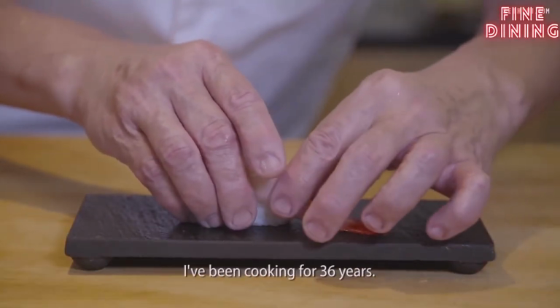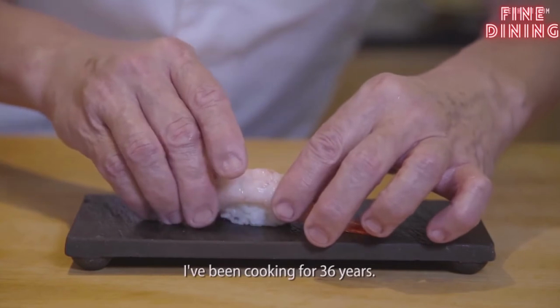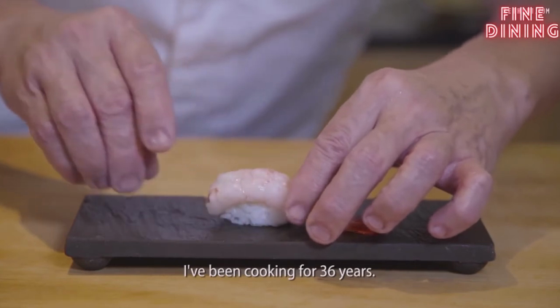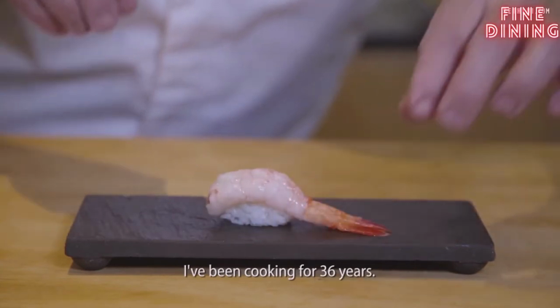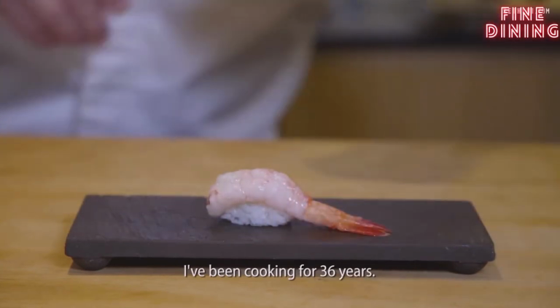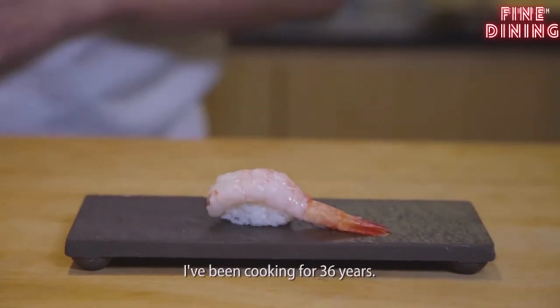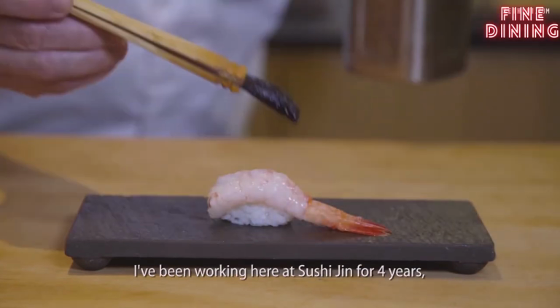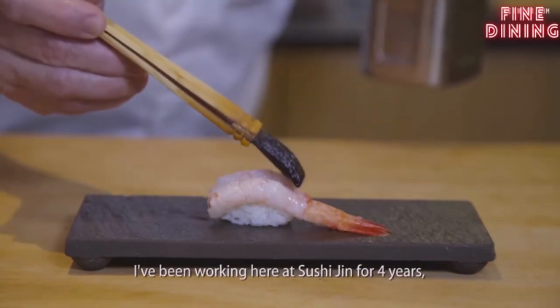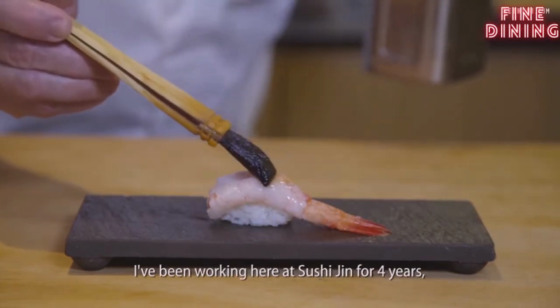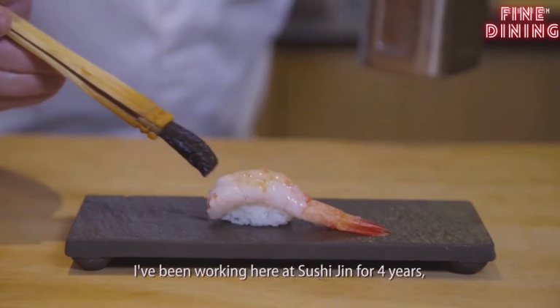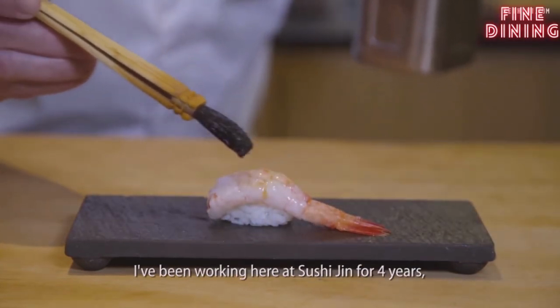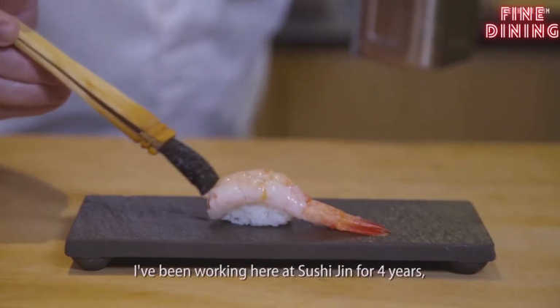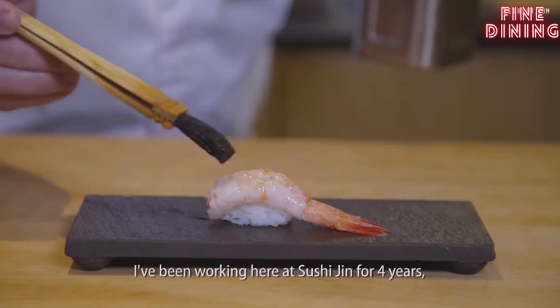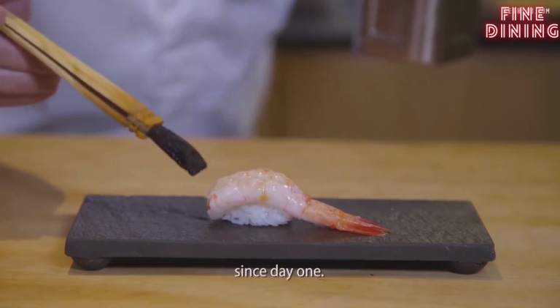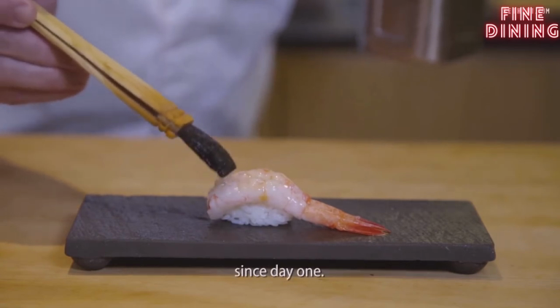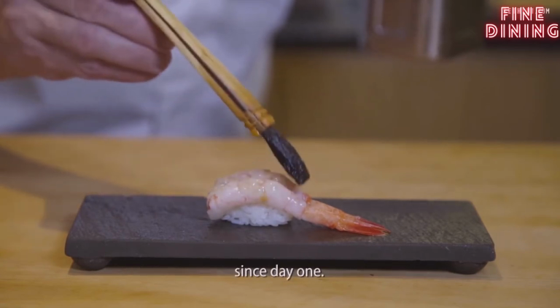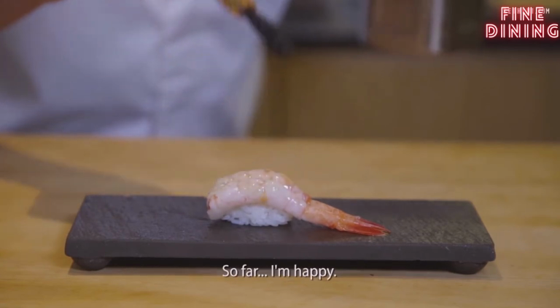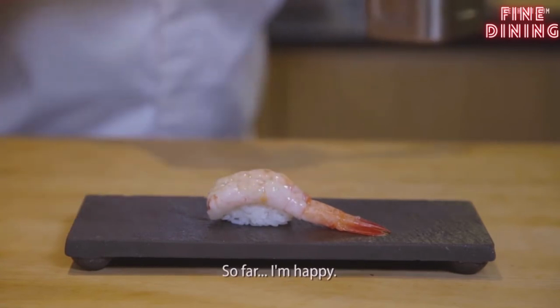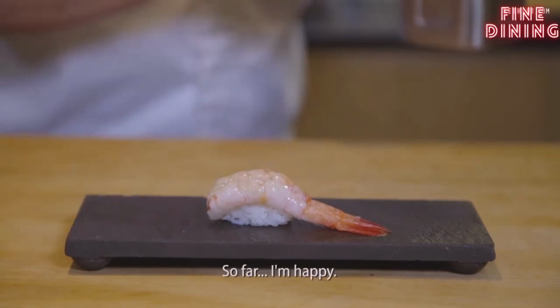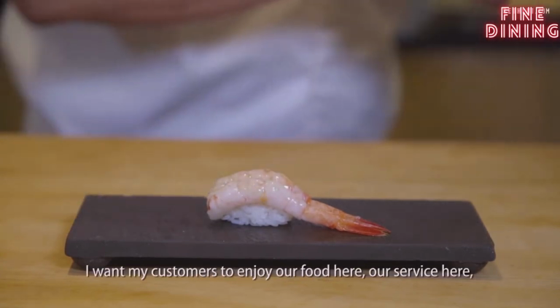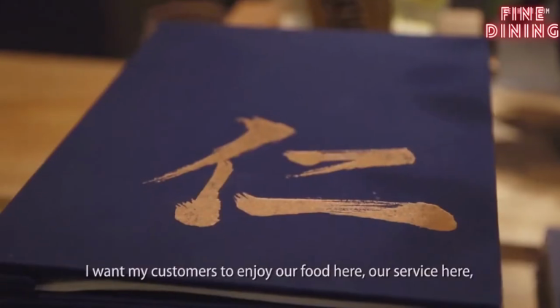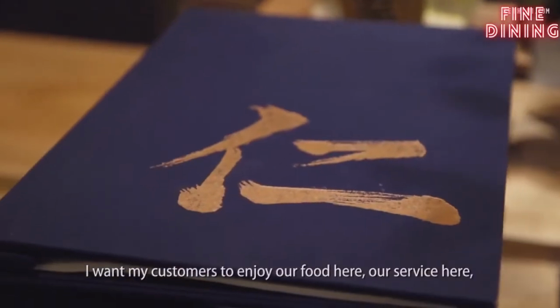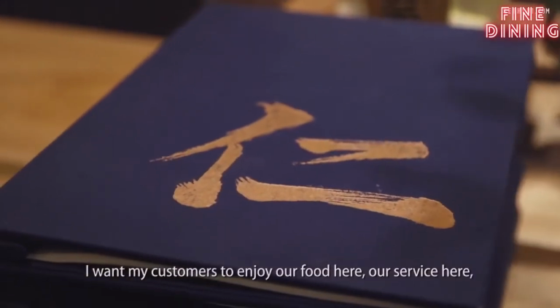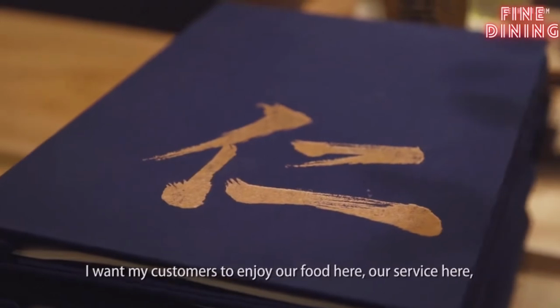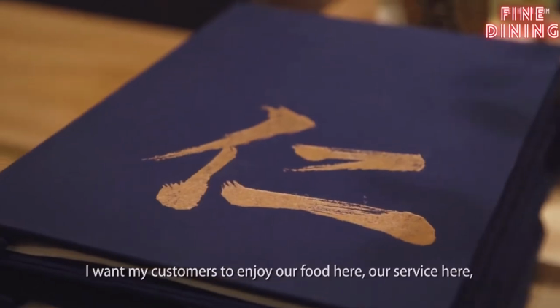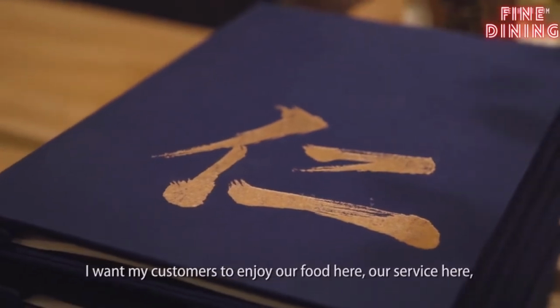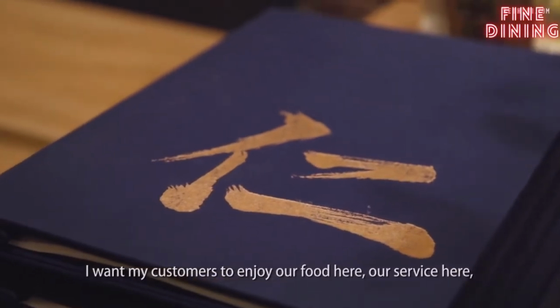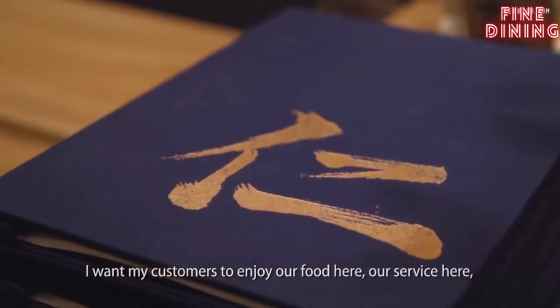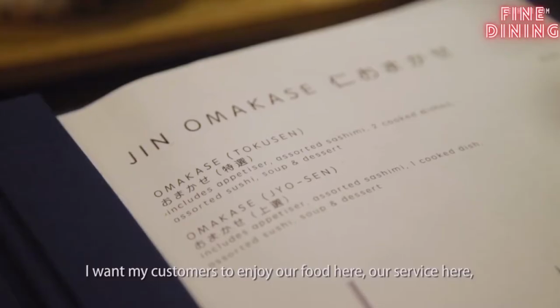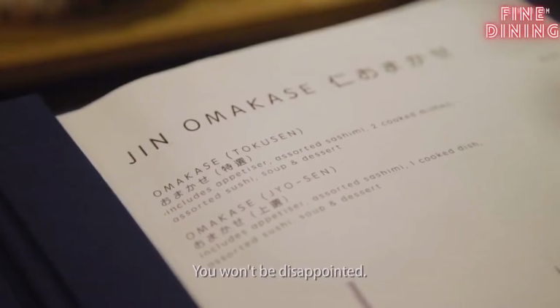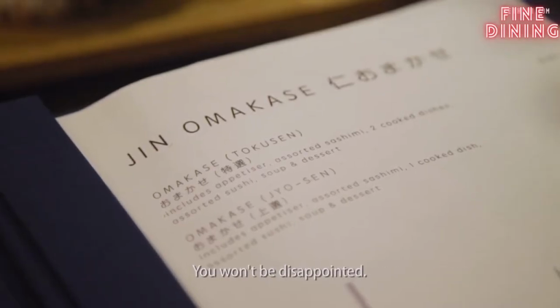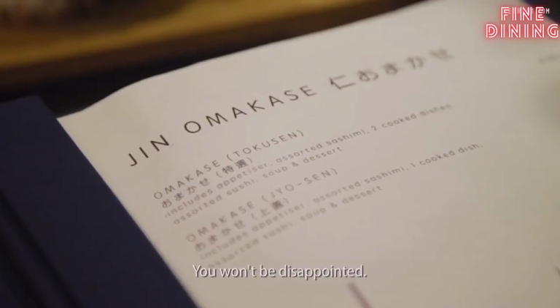I've been cooking for 36 years. I've been working here at Sushi Gin for four years since day one. So far, I'm happy. I want my customers to enjoy our food here, our service here. You won't be disappointed.